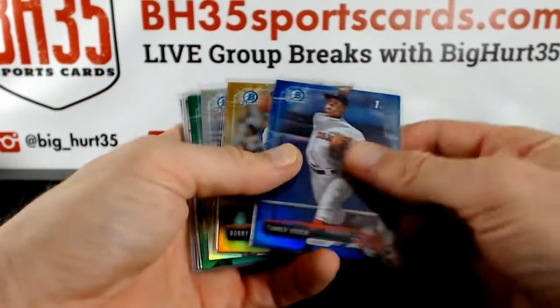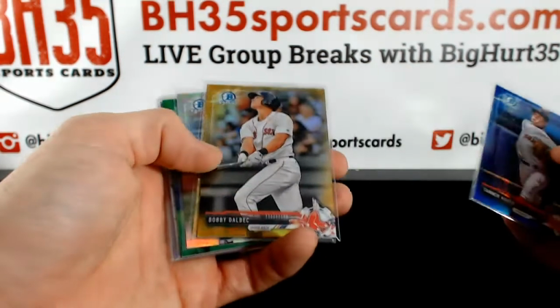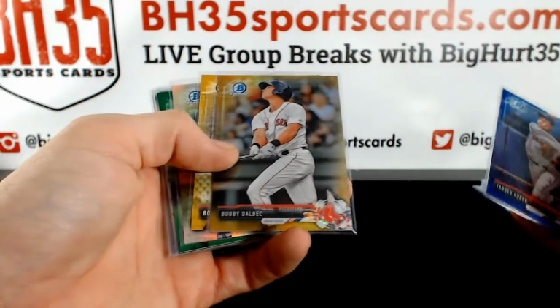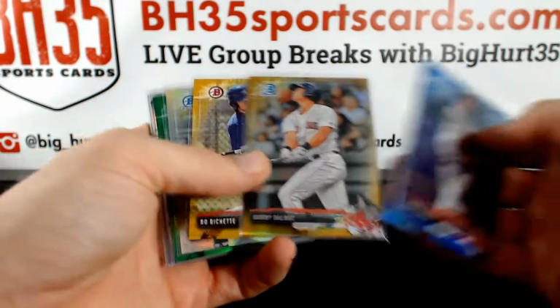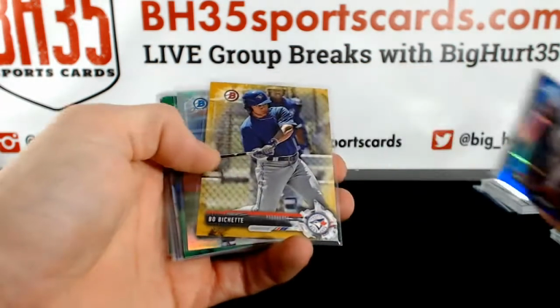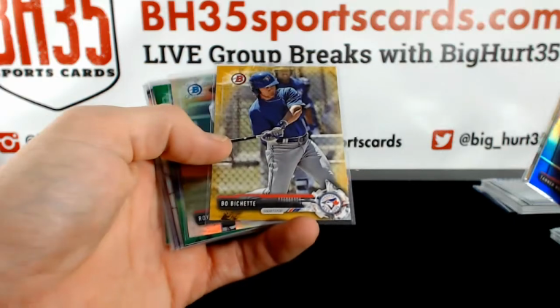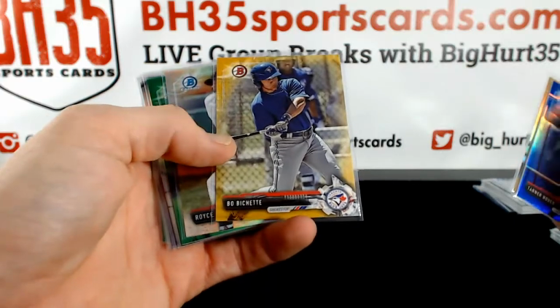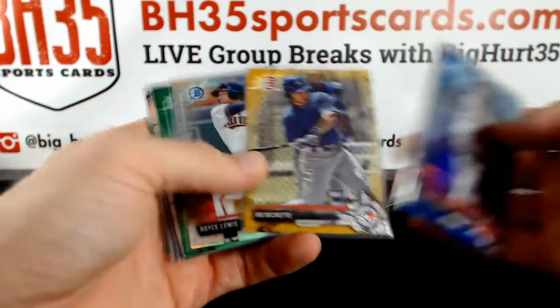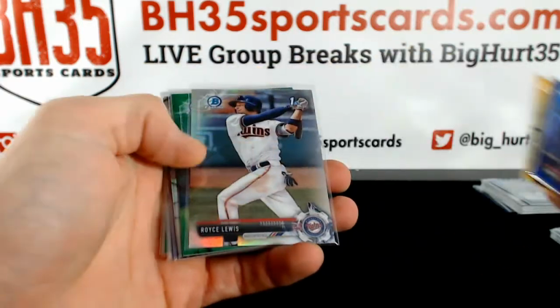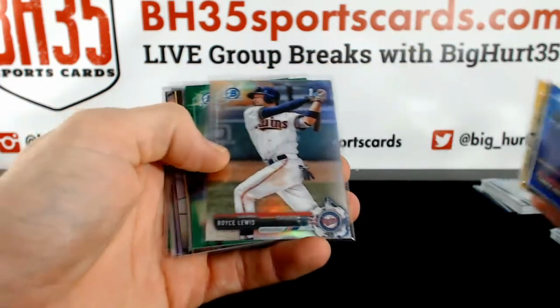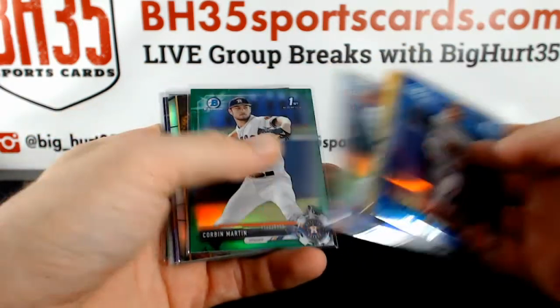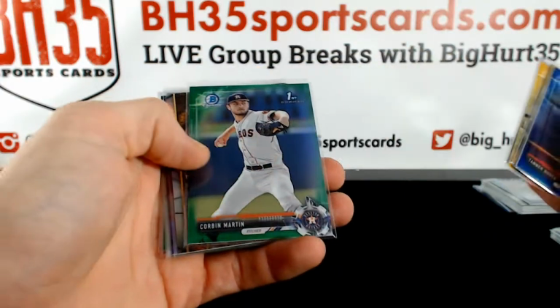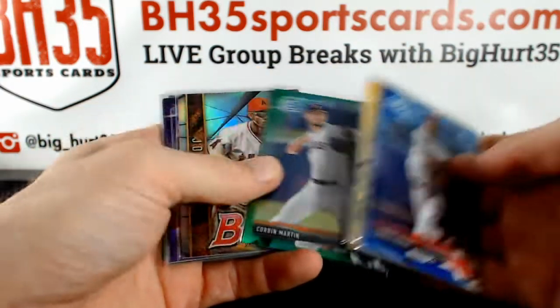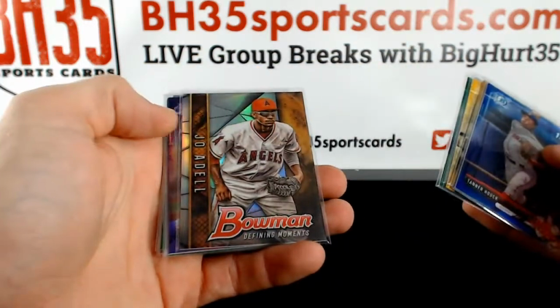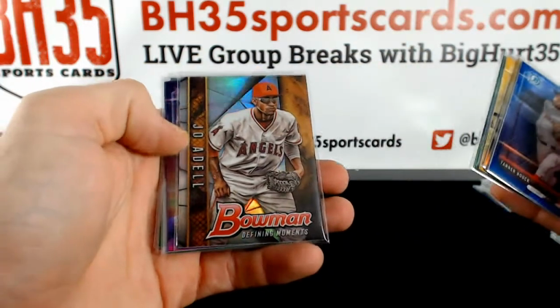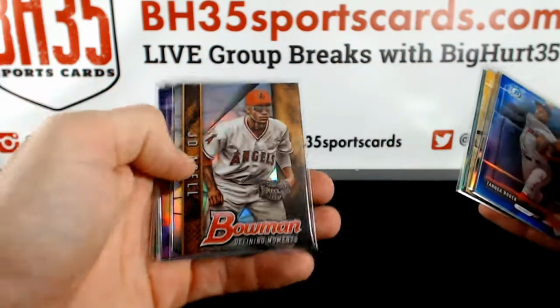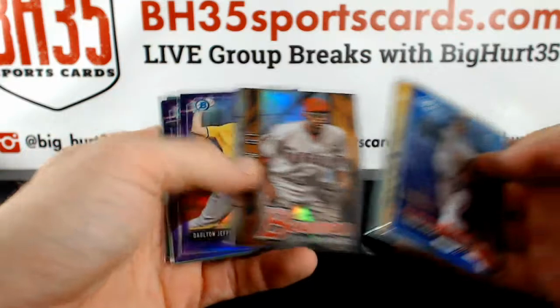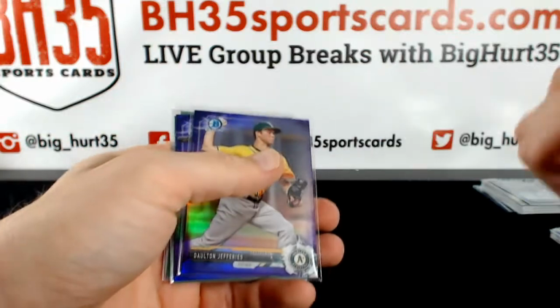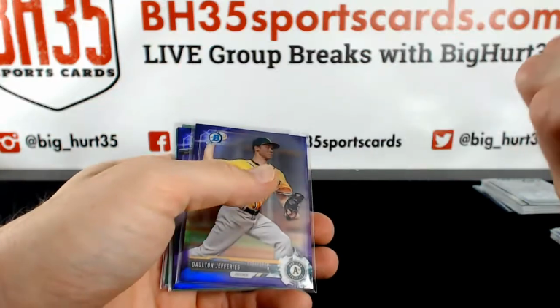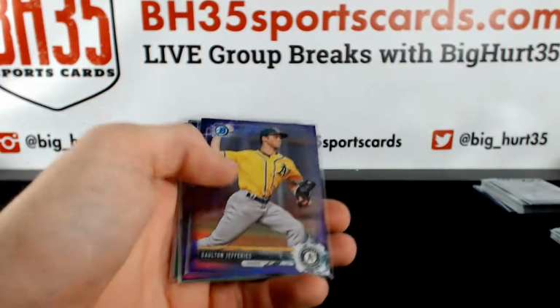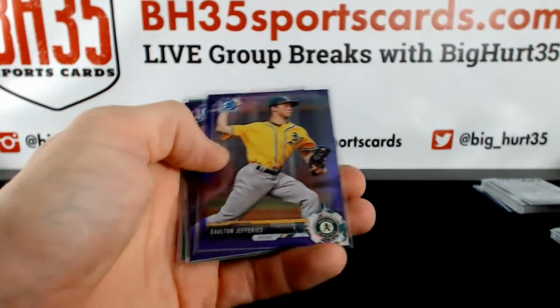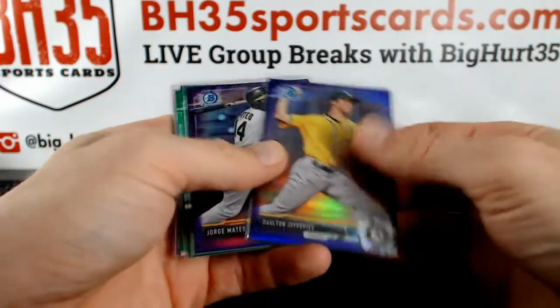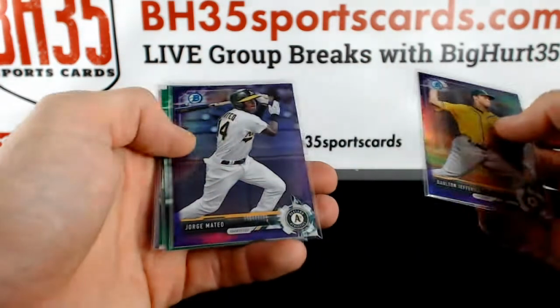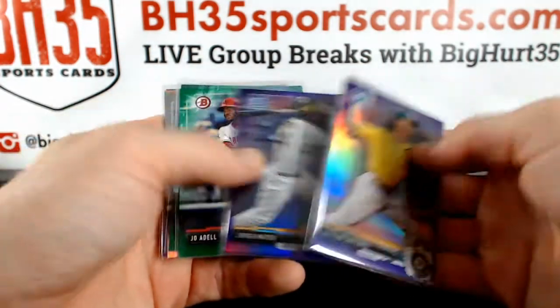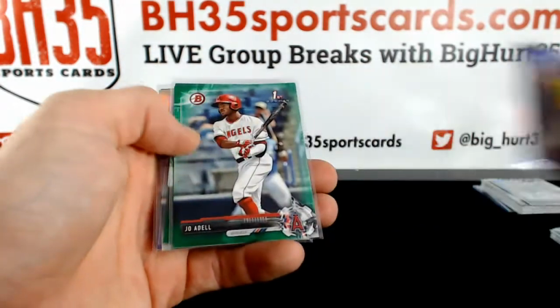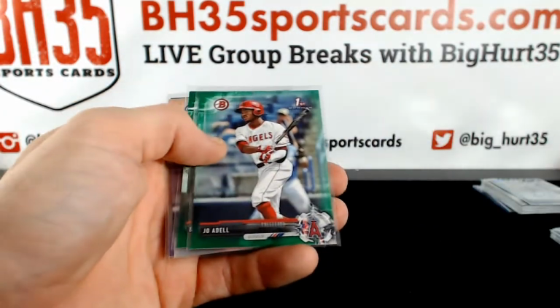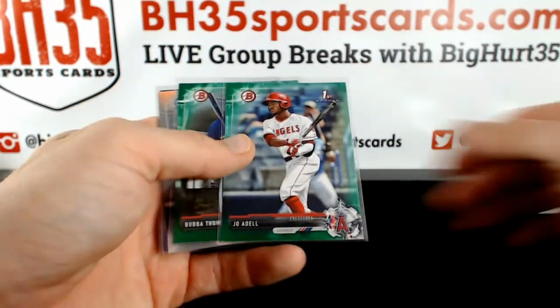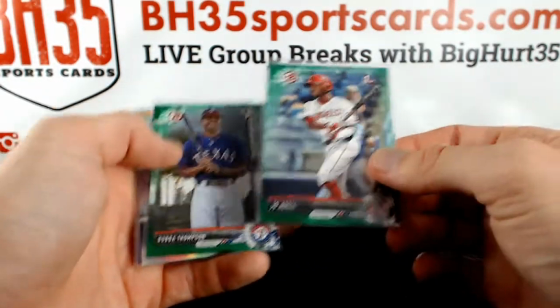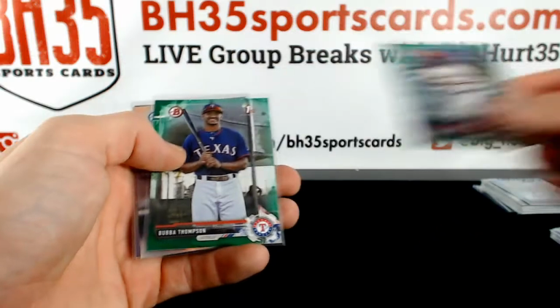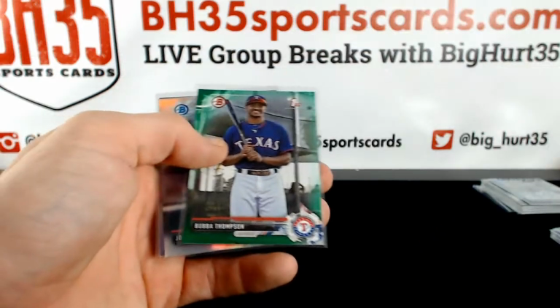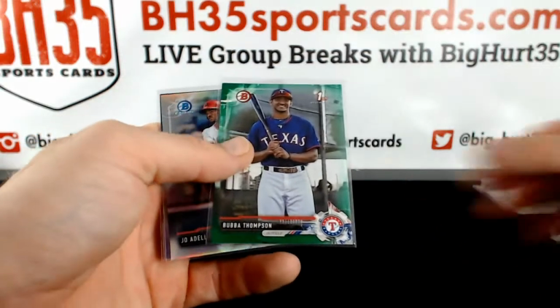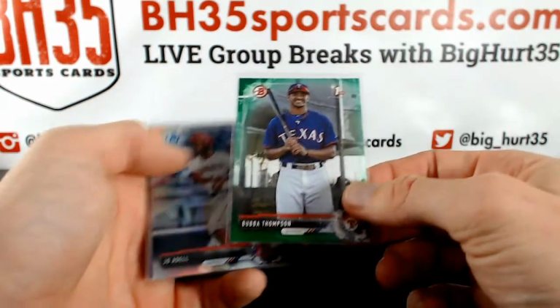Bobby Dahlbeck, gold. Beauchamp, gold paper. Adele Refractor to 250. Adele Green Paper. Bubba Green Paper.